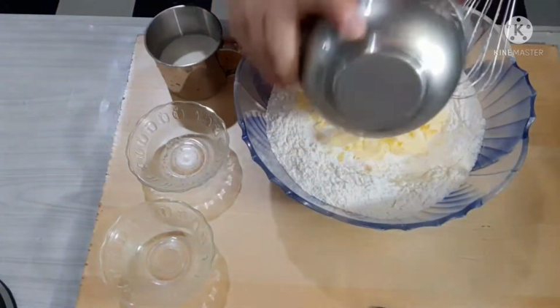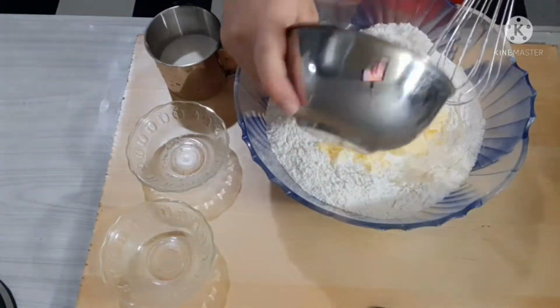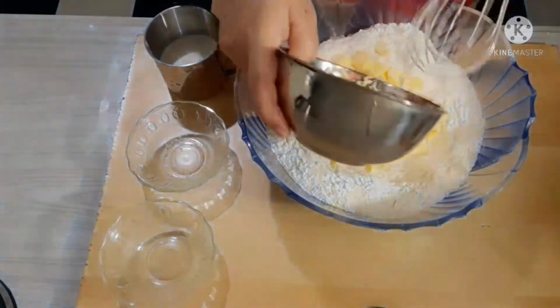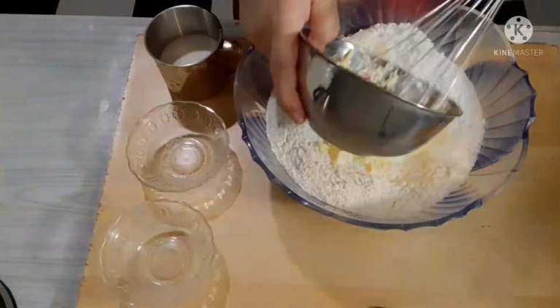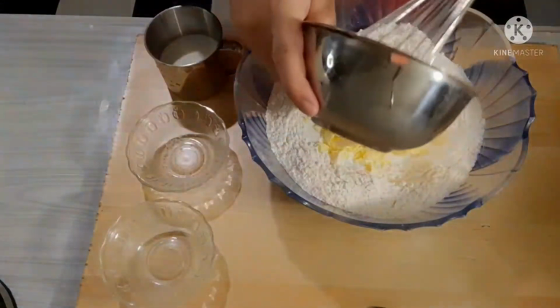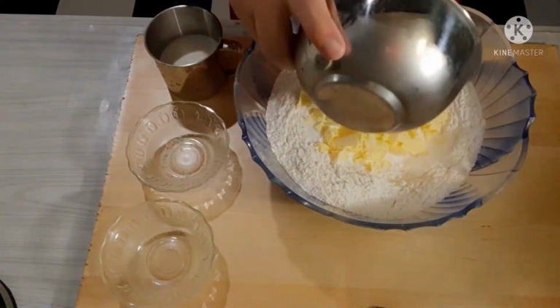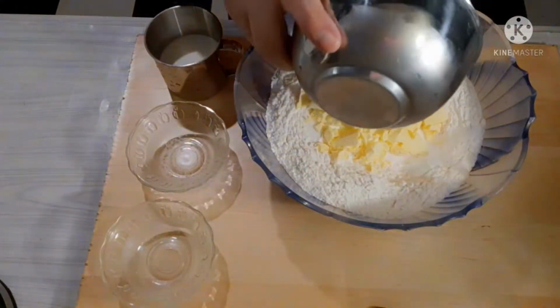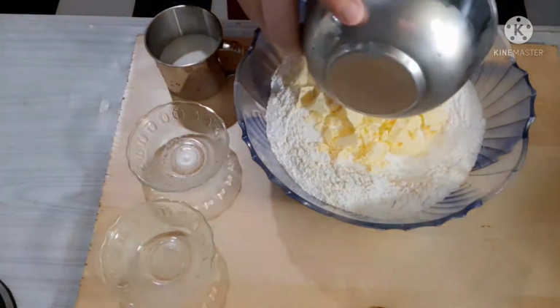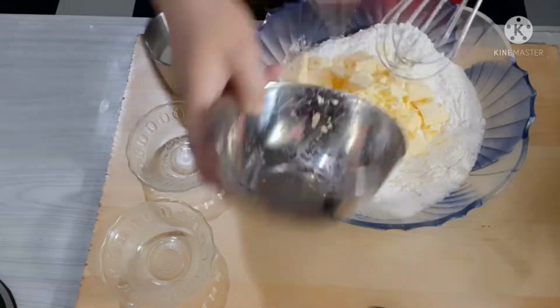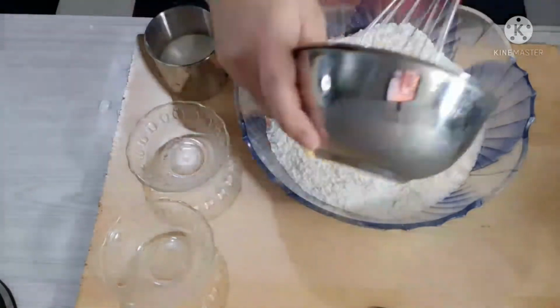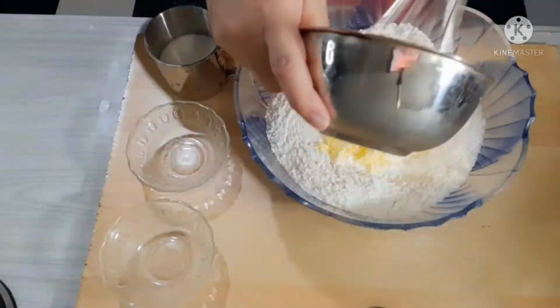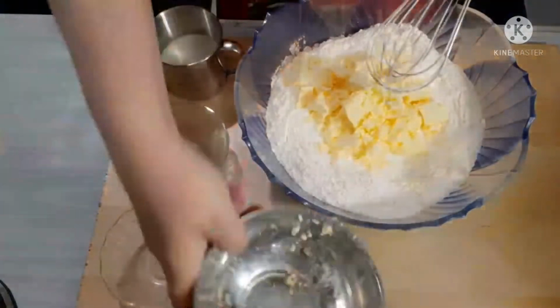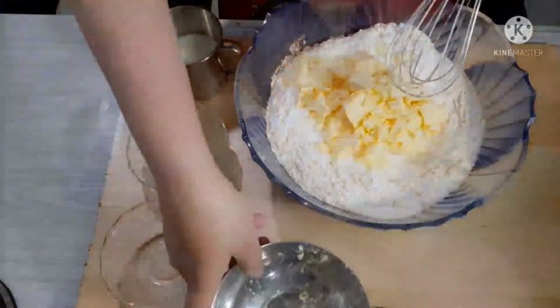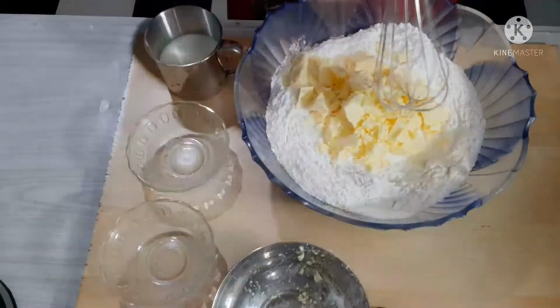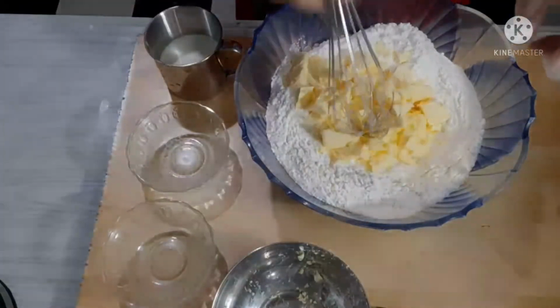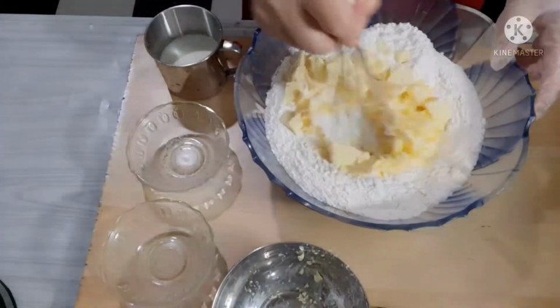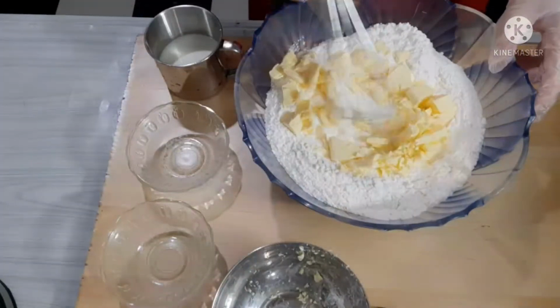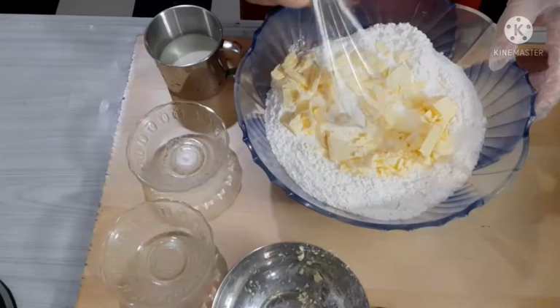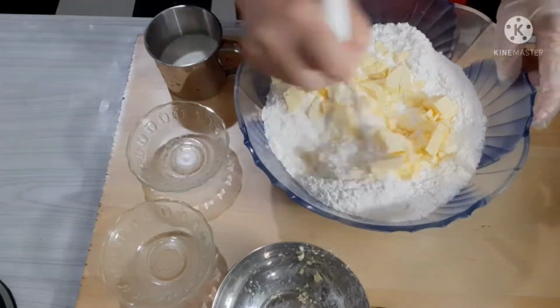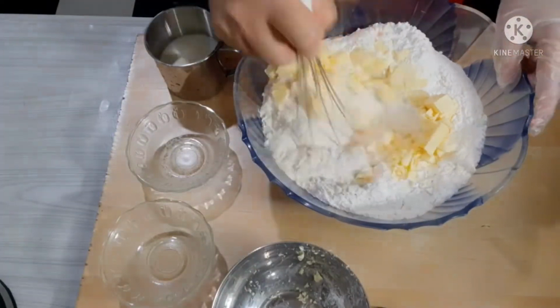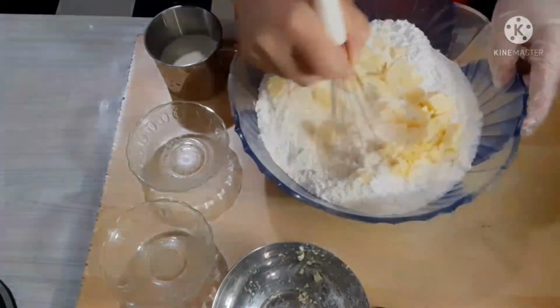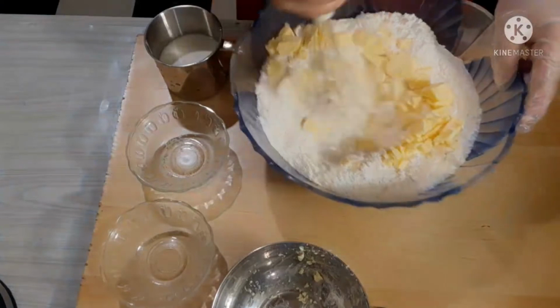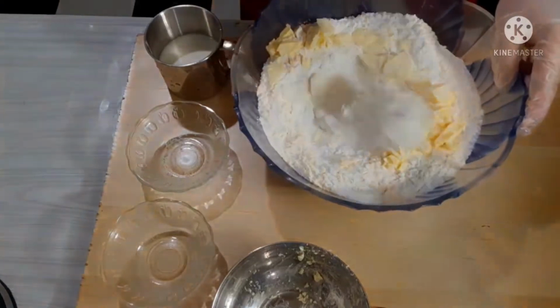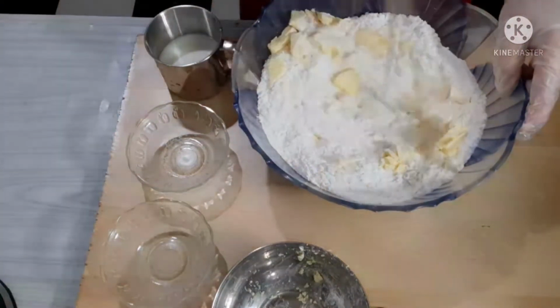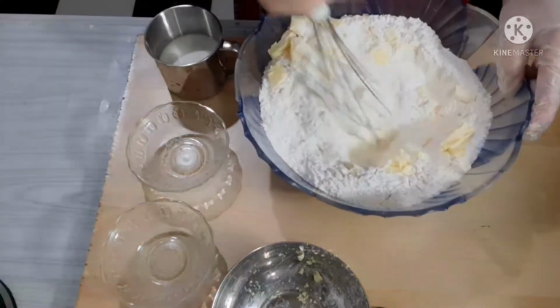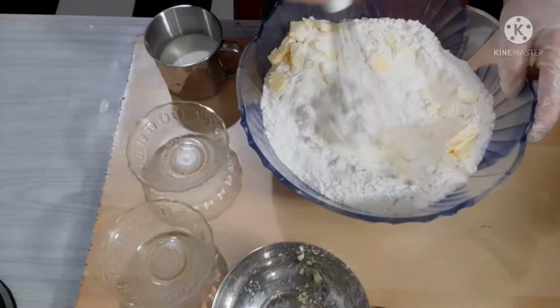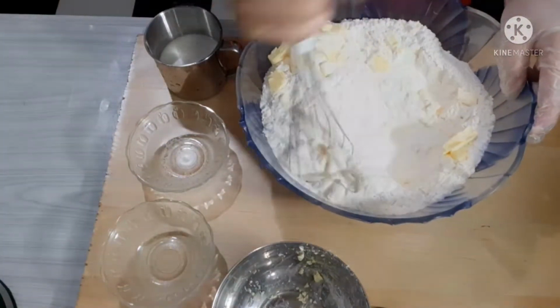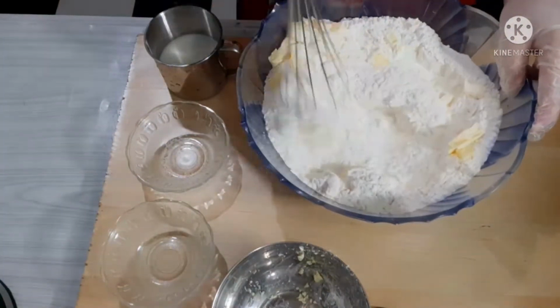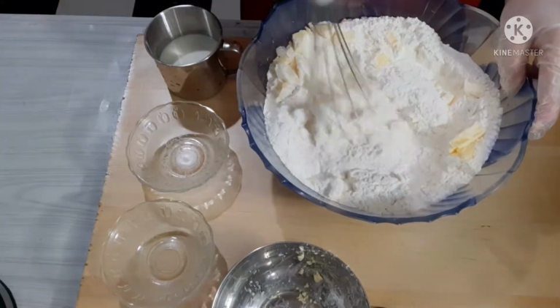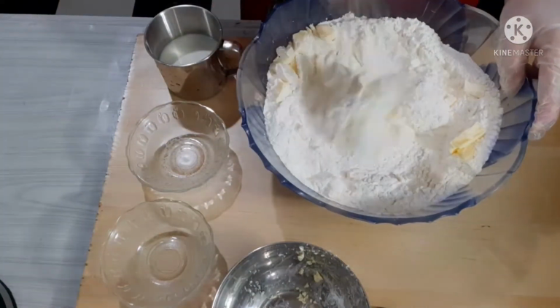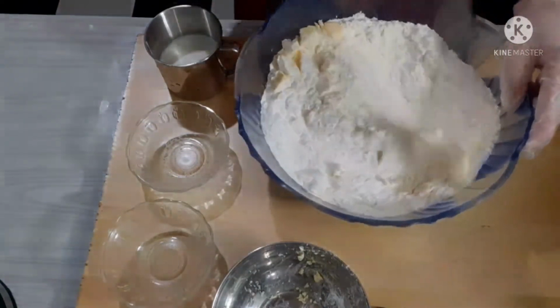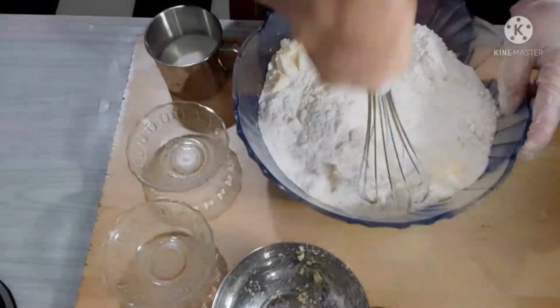So yung butter na ginamit ay 750 grams ang buong pack, at 350 grams ang ginamit. Halu-haloin lang muna natin ito dito sa ating flour, hanggang siya ay matunaw at mahalo na sa baking flour.